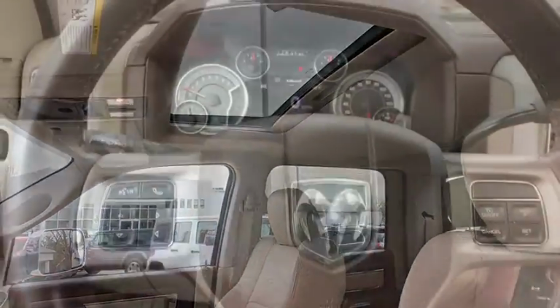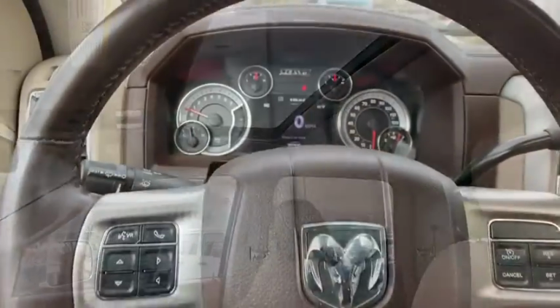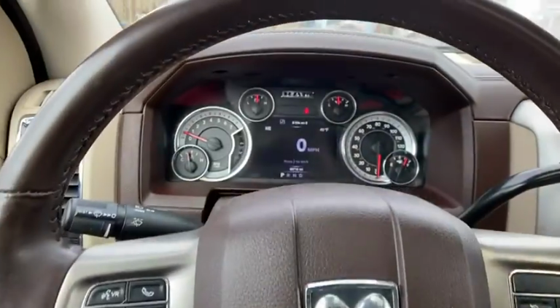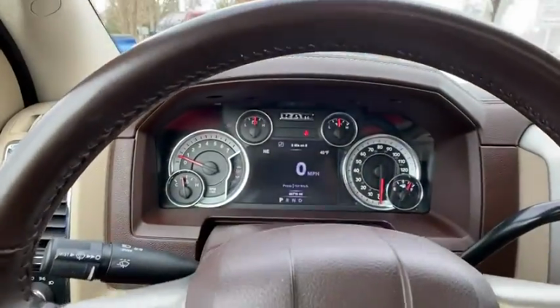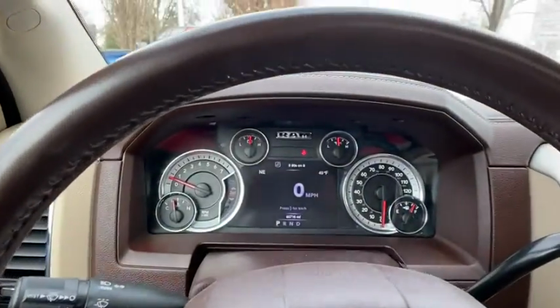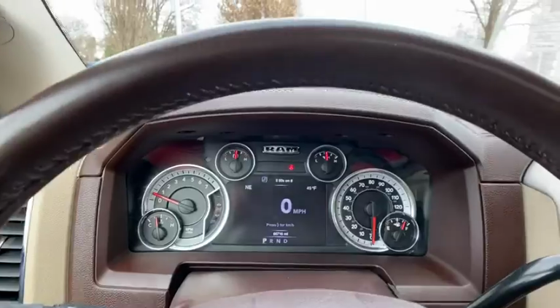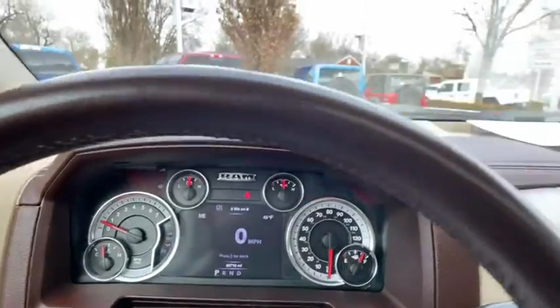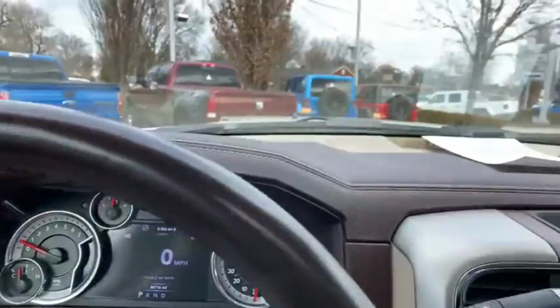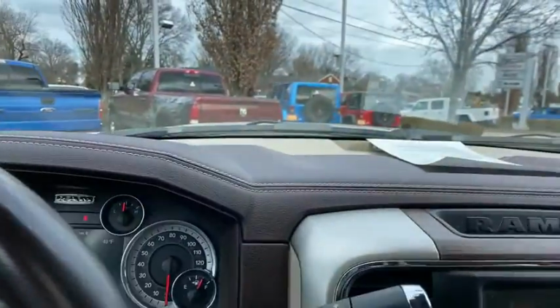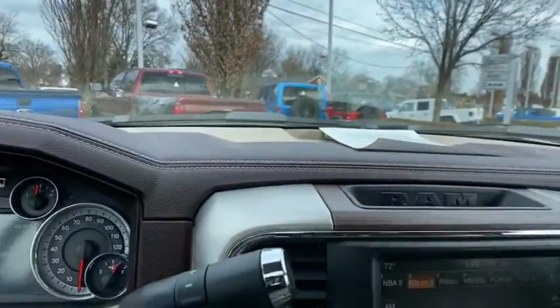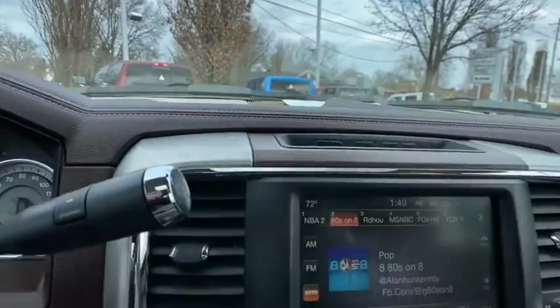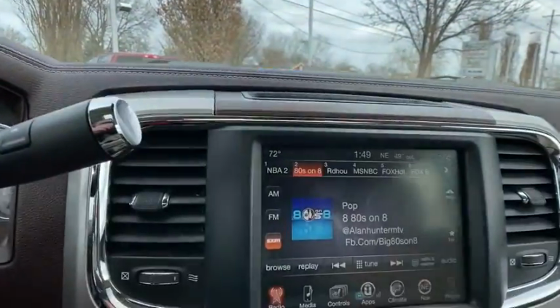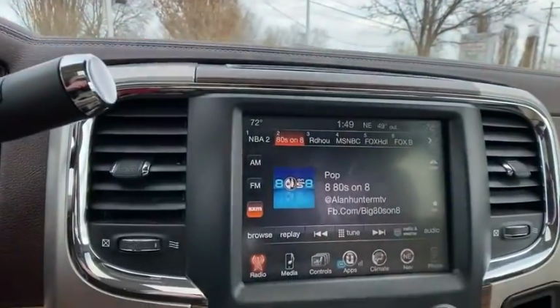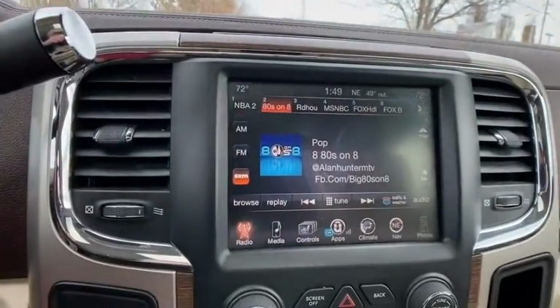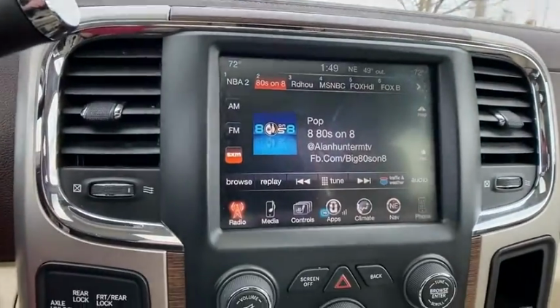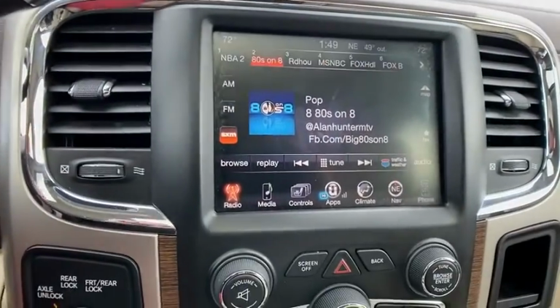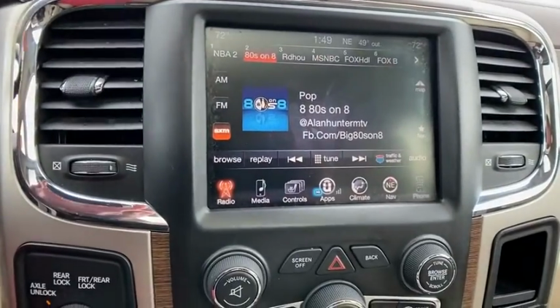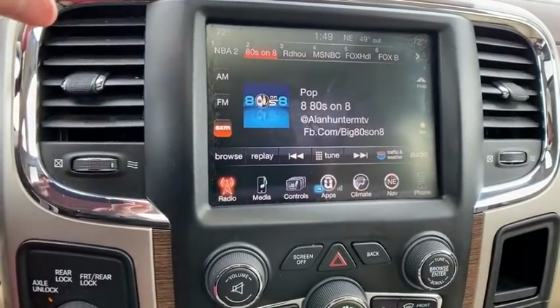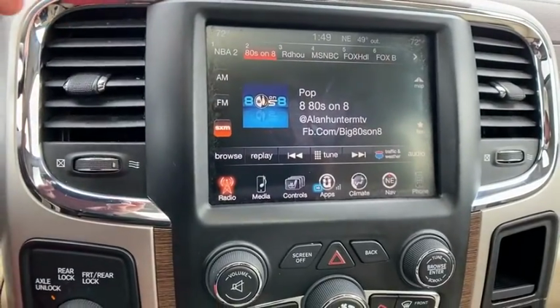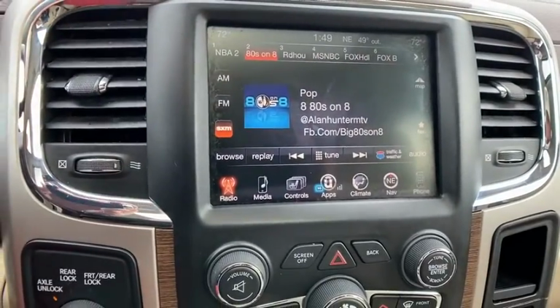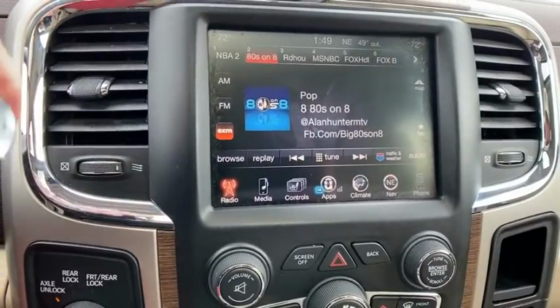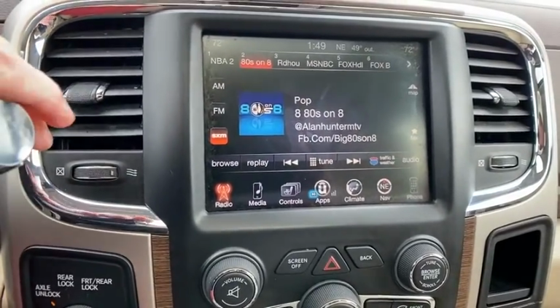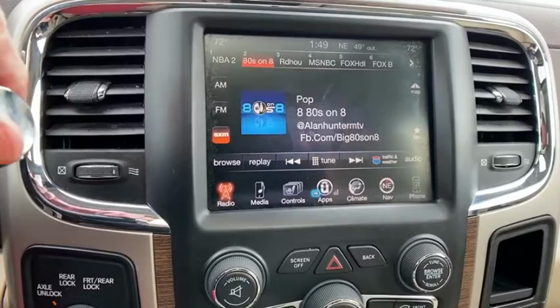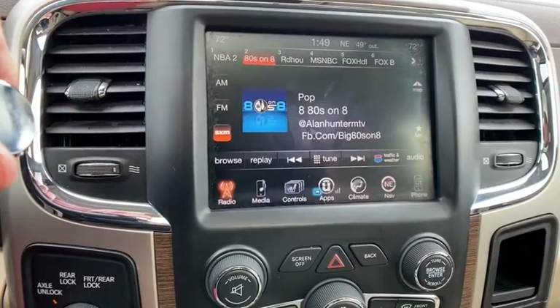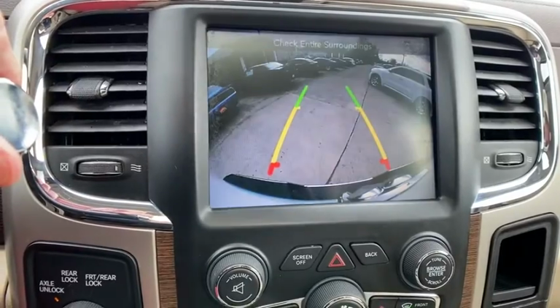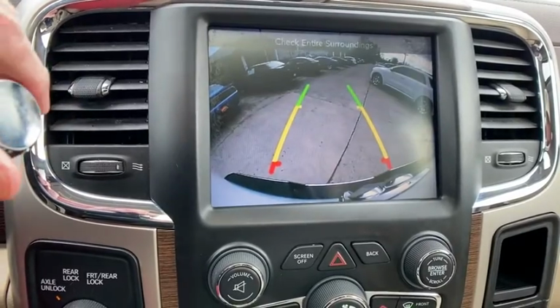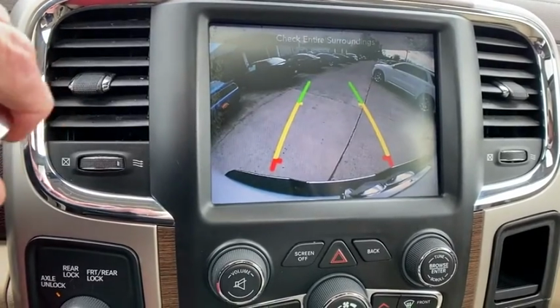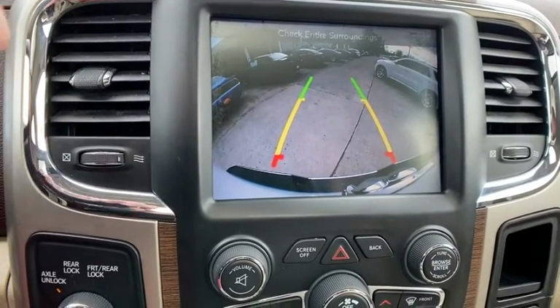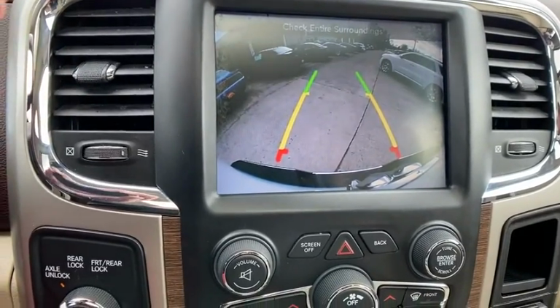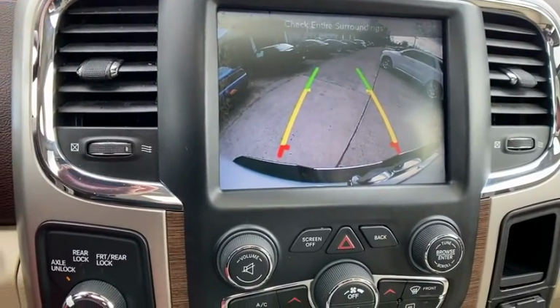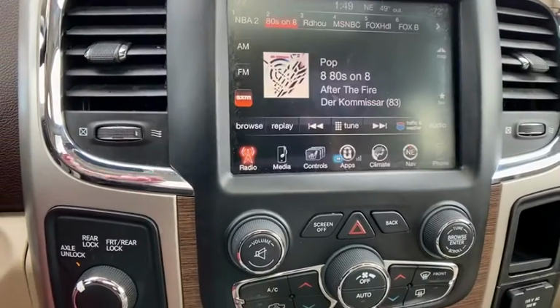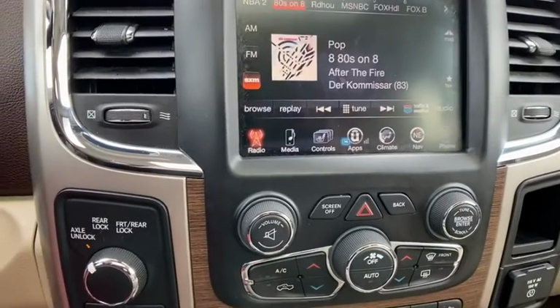Trip computer, heated front seat, fog lights, electronic stability control, heated steering wheel, power windows, compass, security system, convenience group.